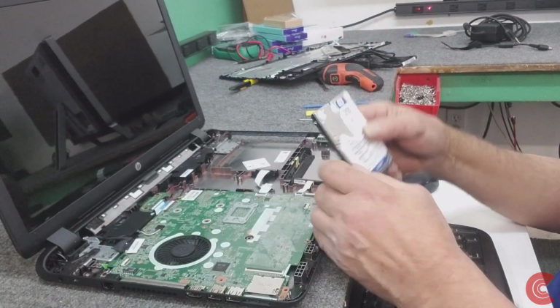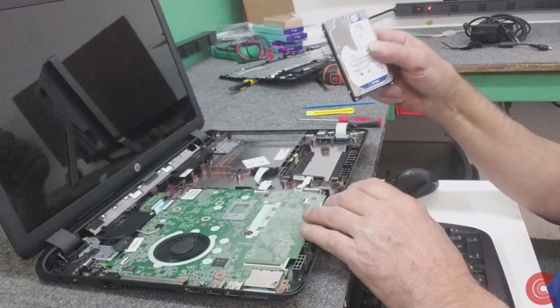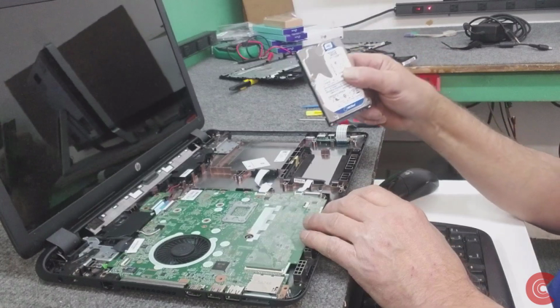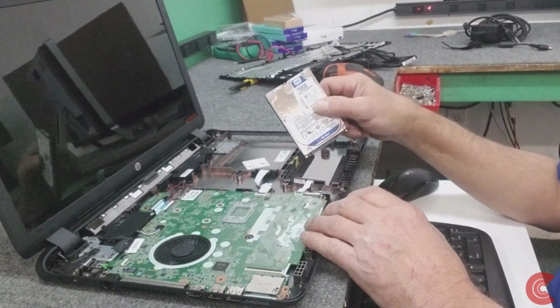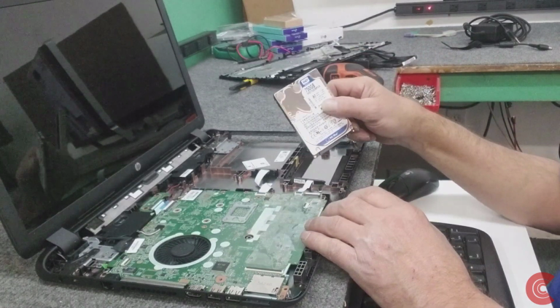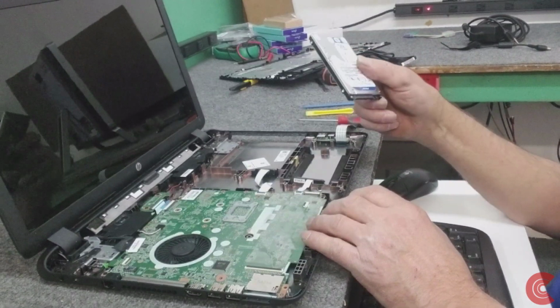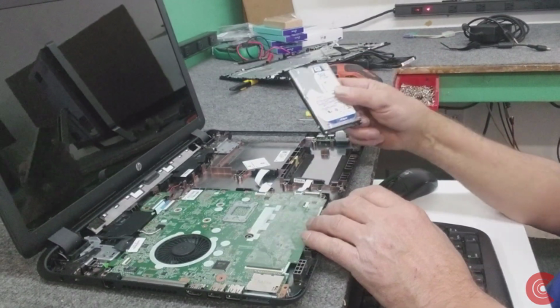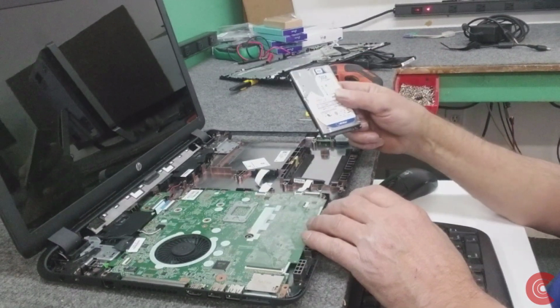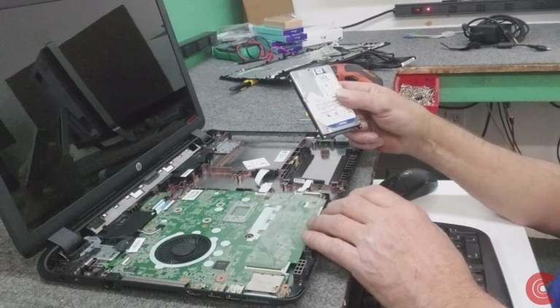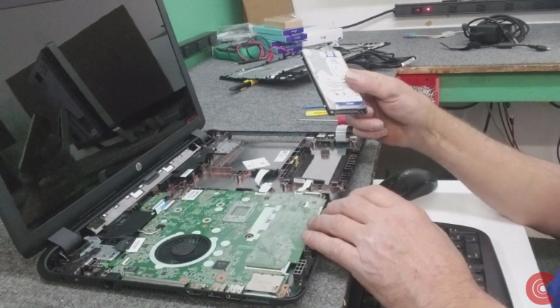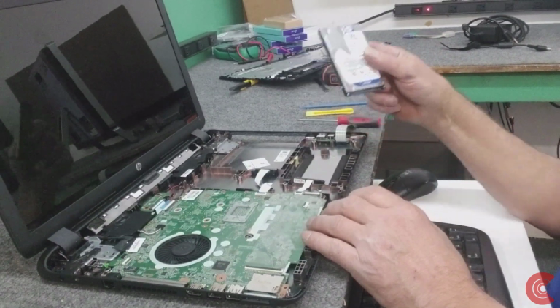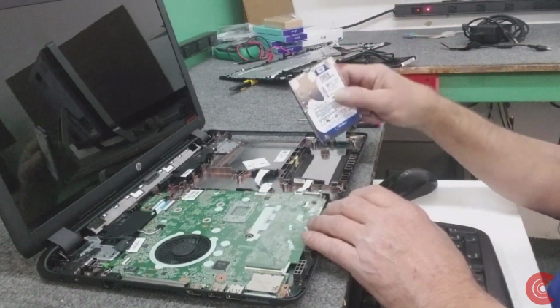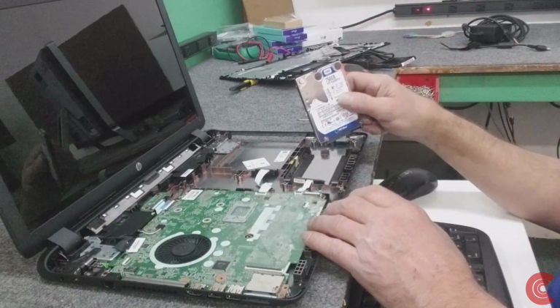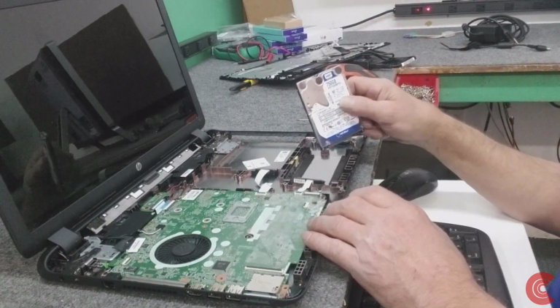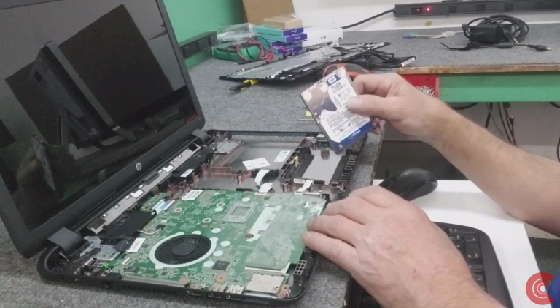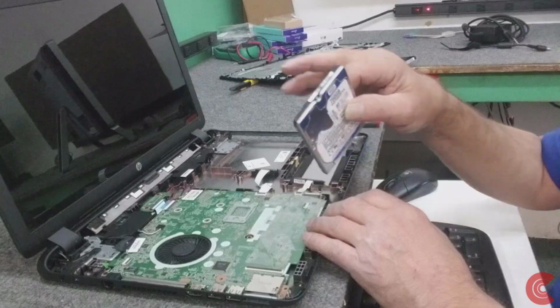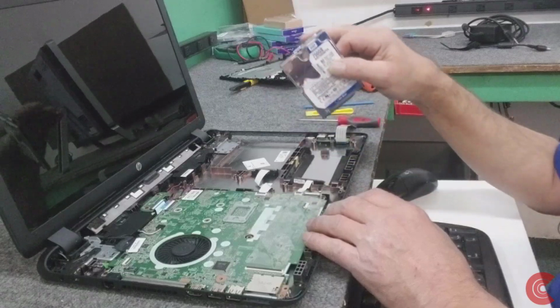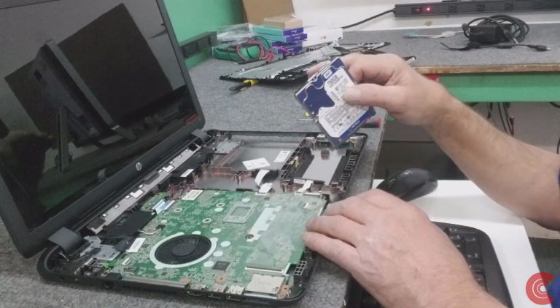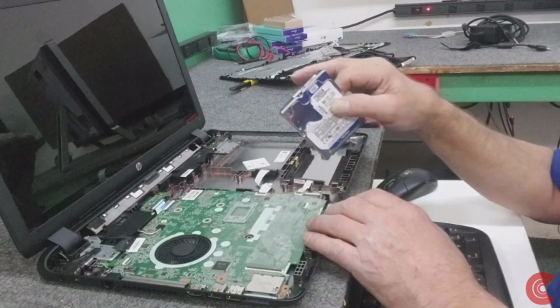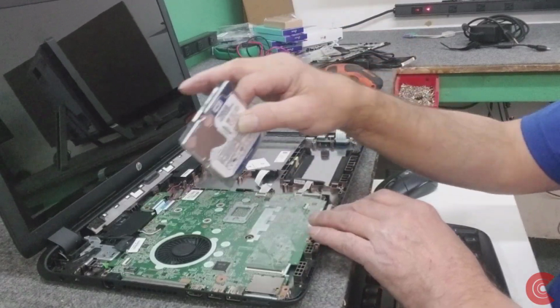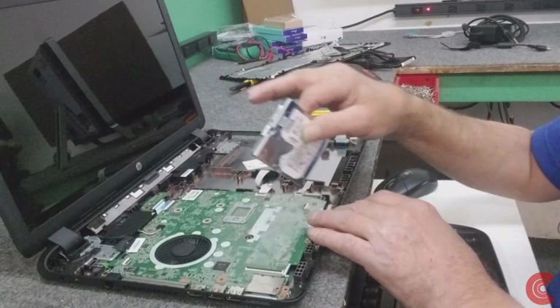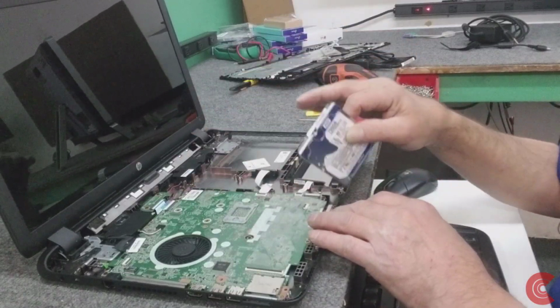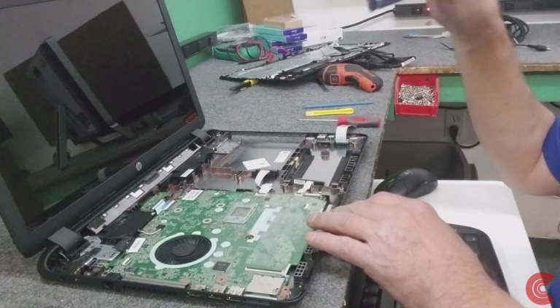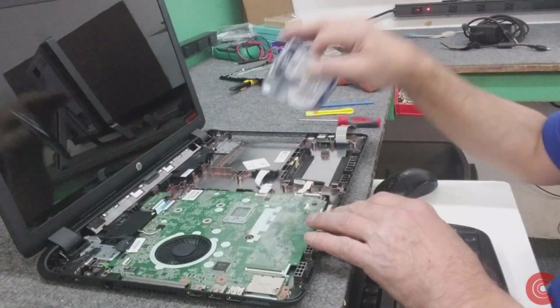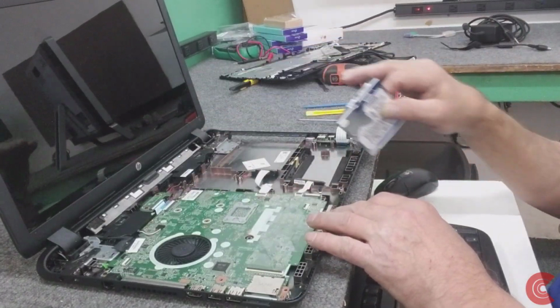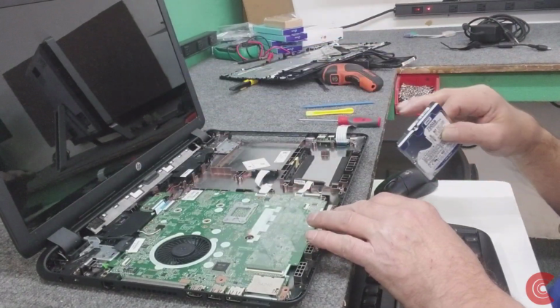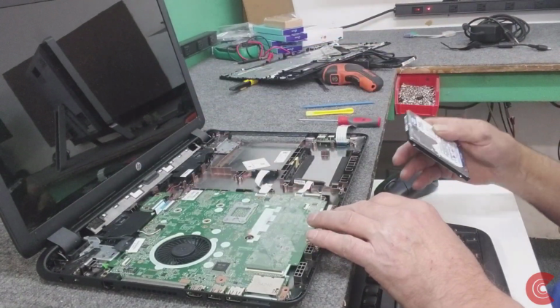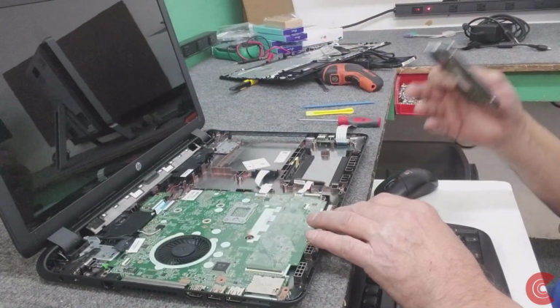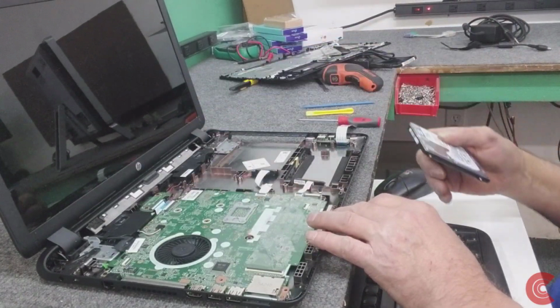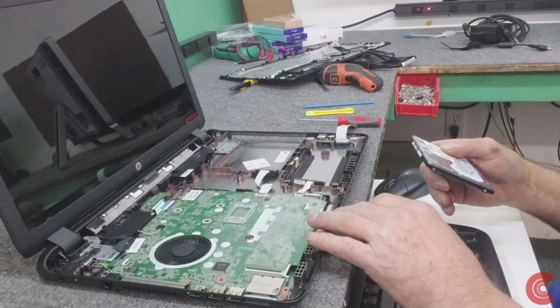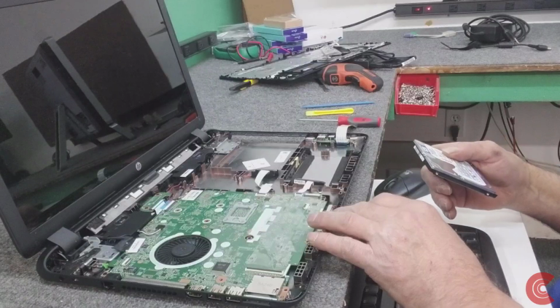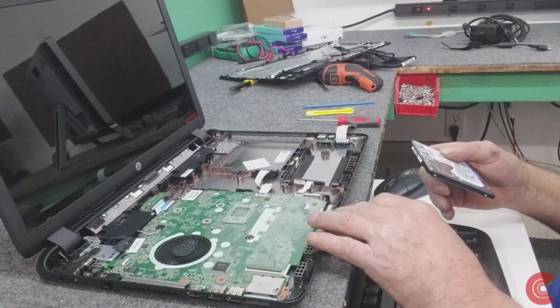So here's the hard drive. I'm going to clone it, put the new SSD back in, reassemble it - re-hook up our three cables, put the palm rest back on, put the screws in, and we're done.